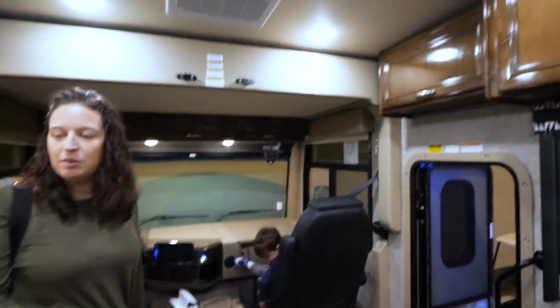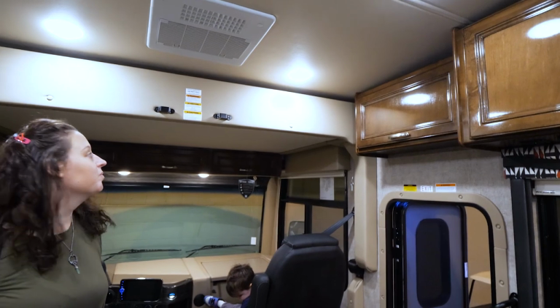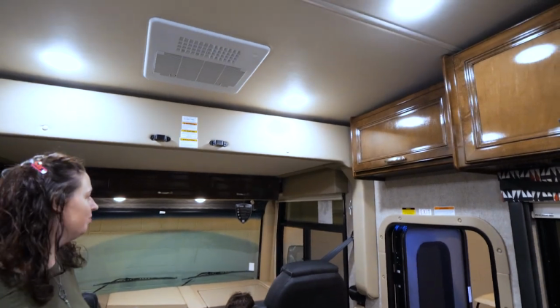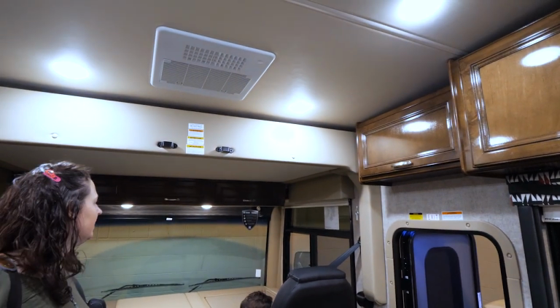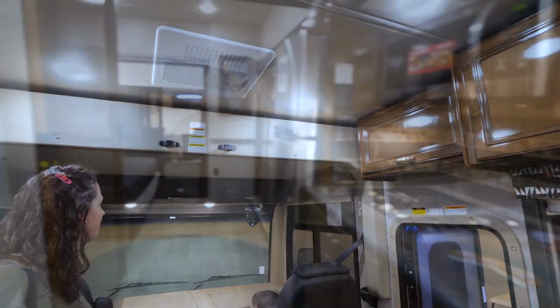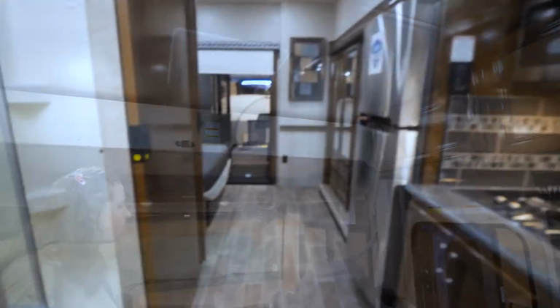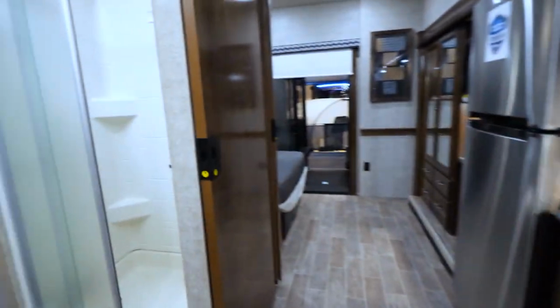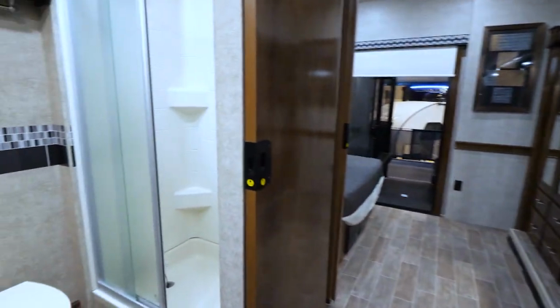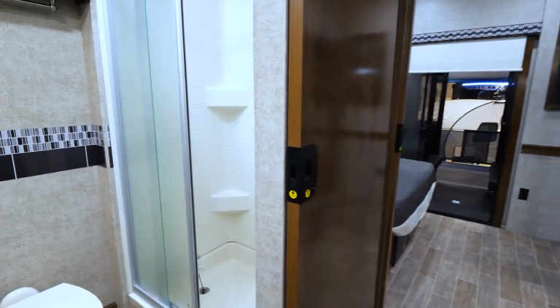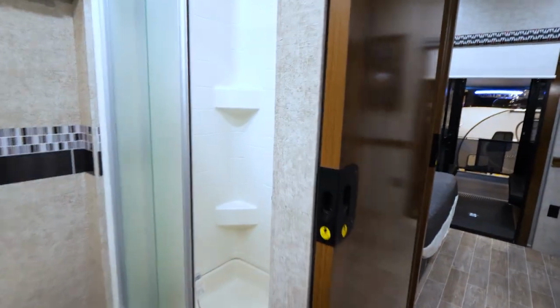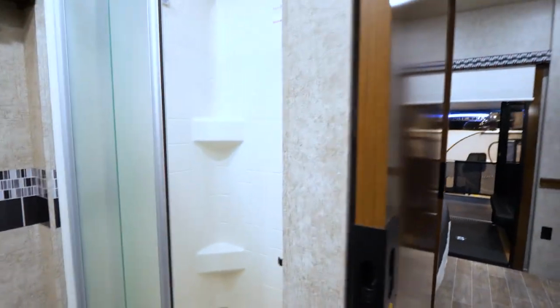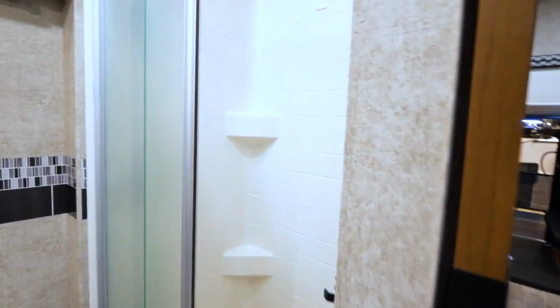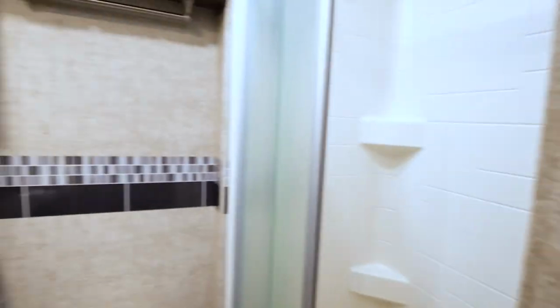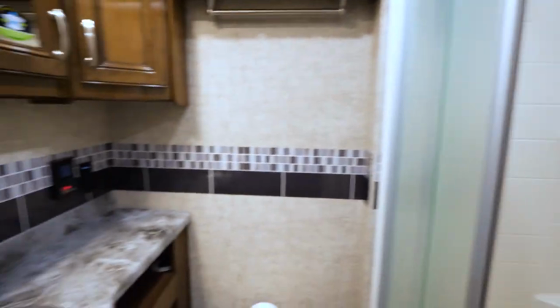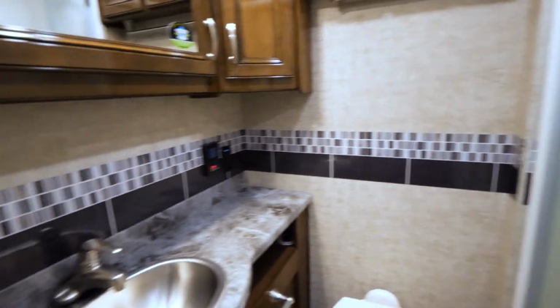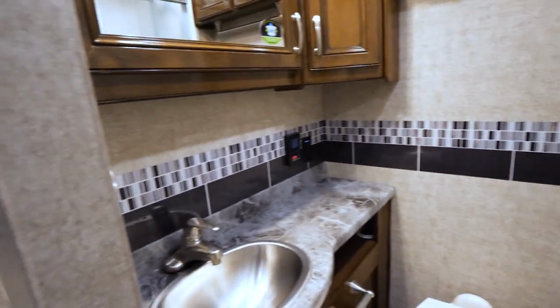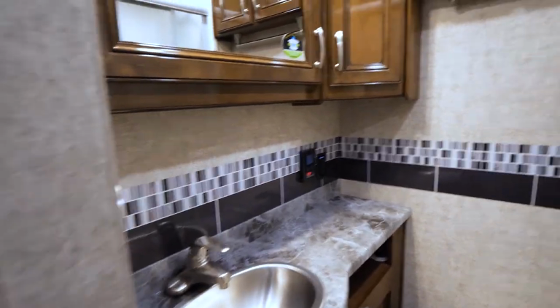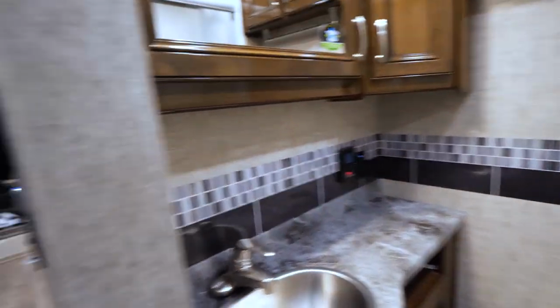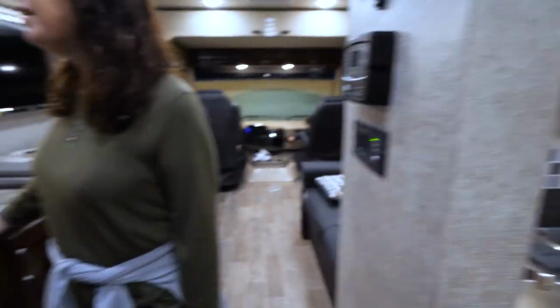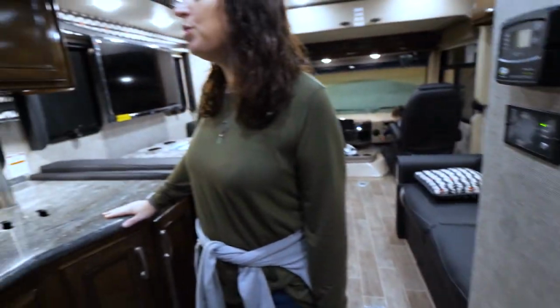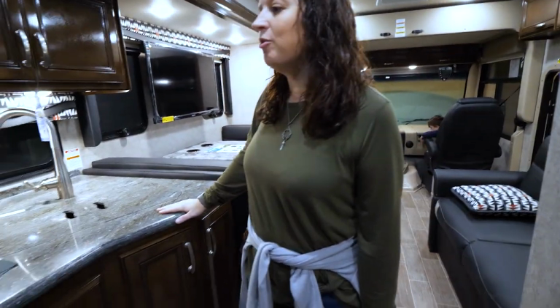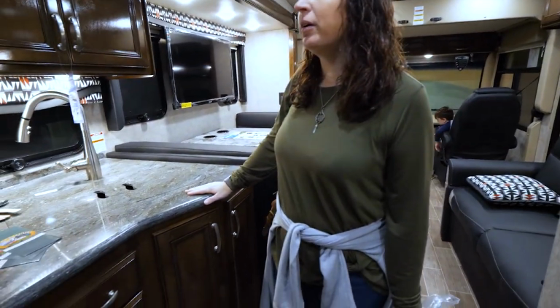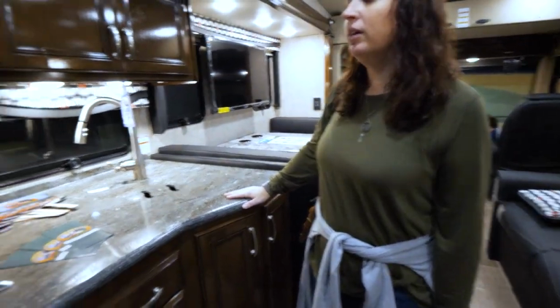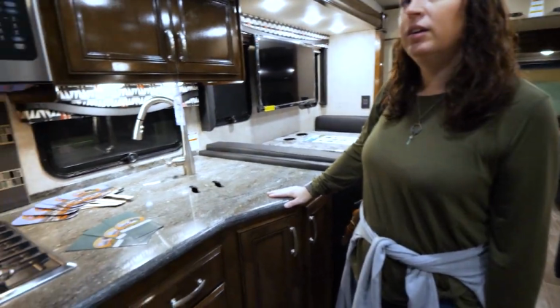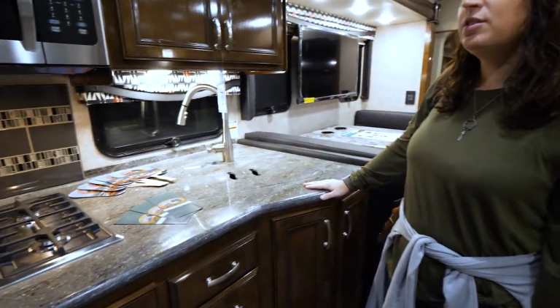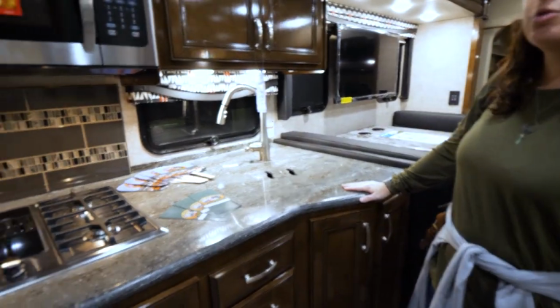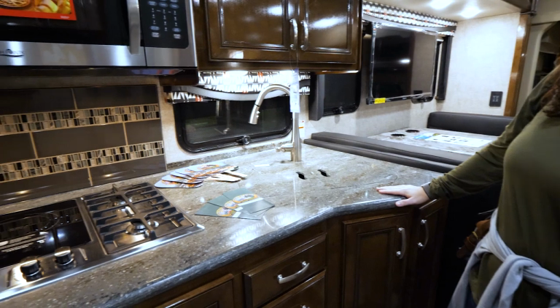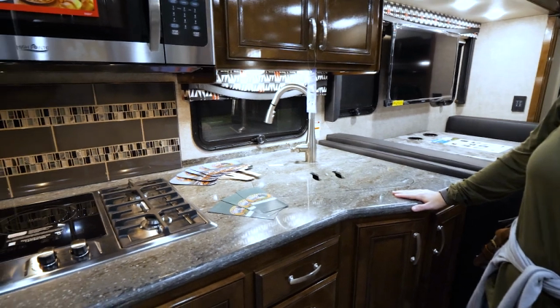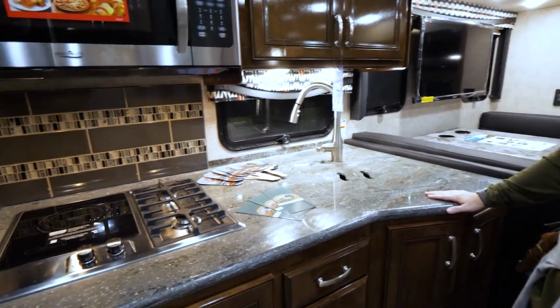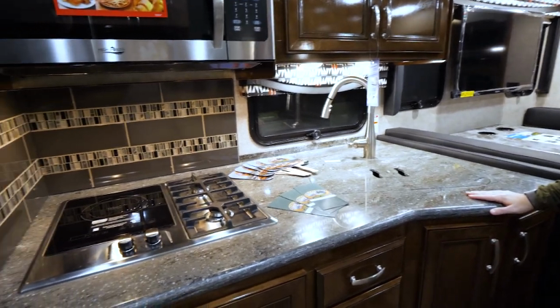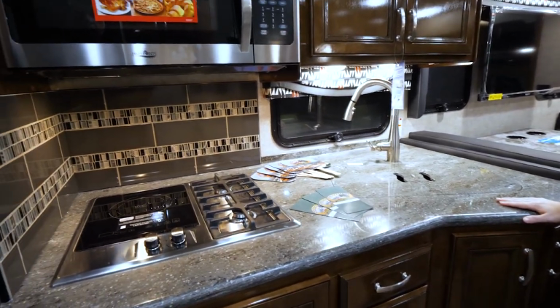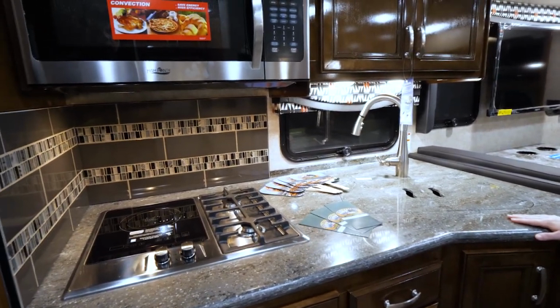The bunk above drops down. Amazing kitchen size. It's got an induction — this is neat. In case you don't have shore power, you can still cook inside.